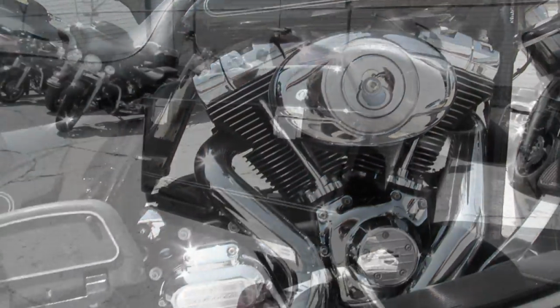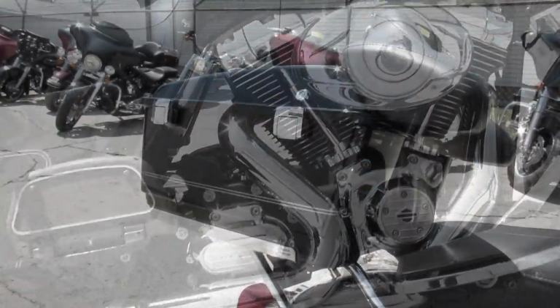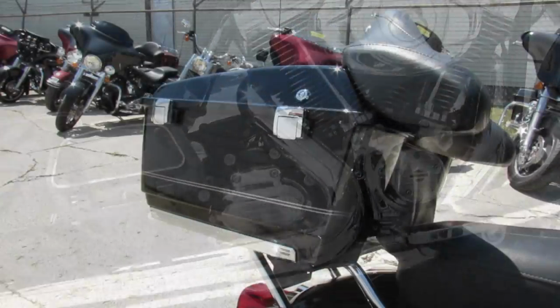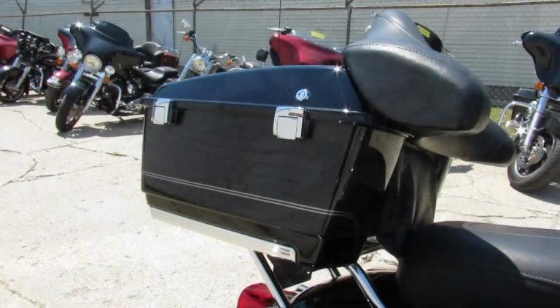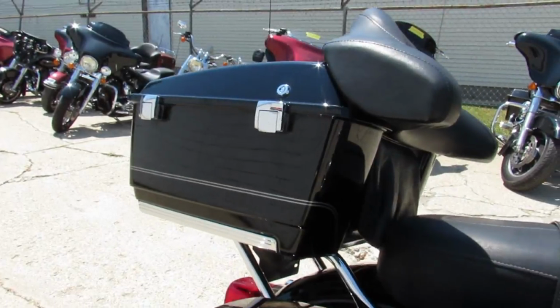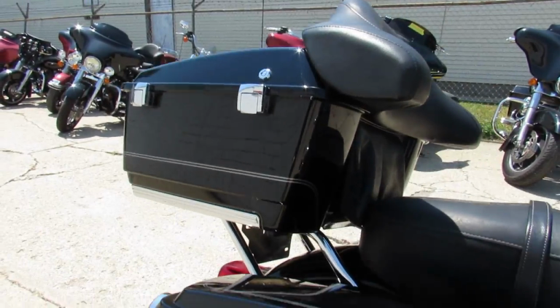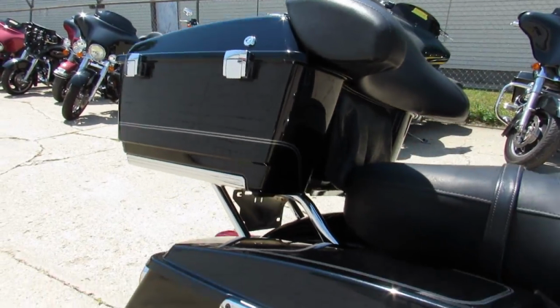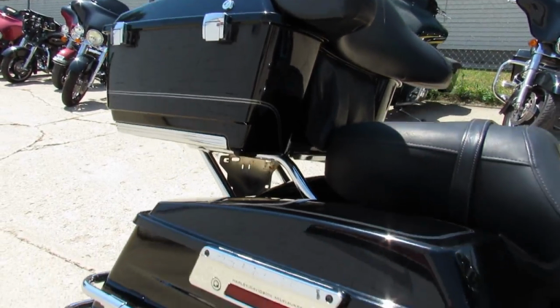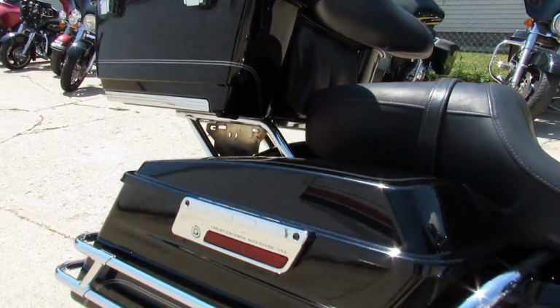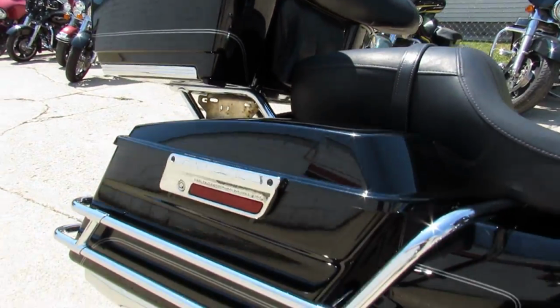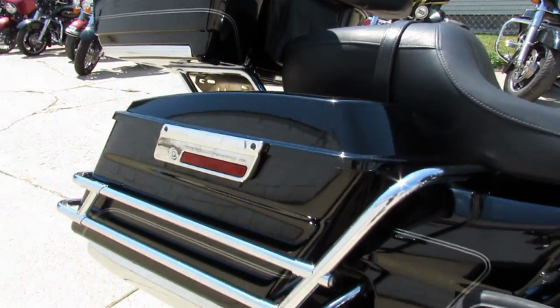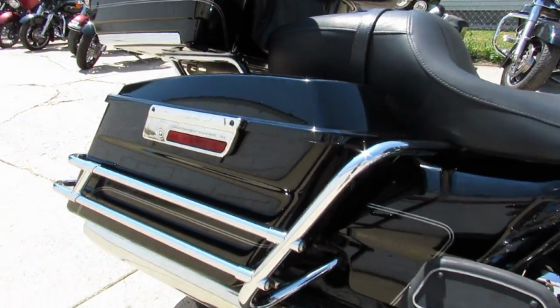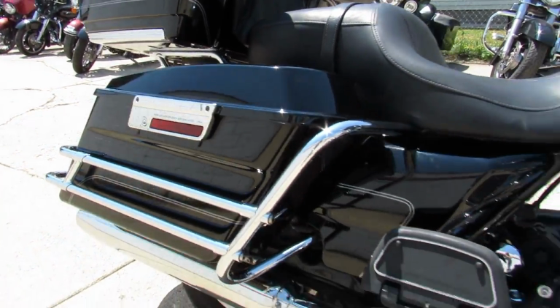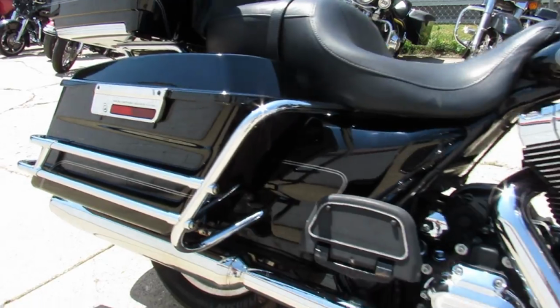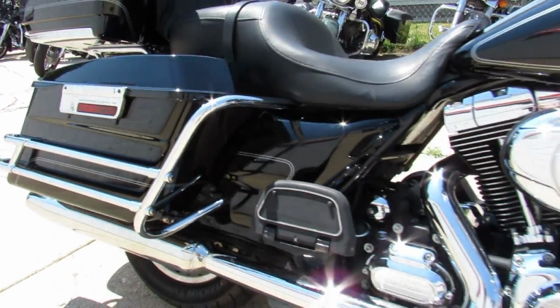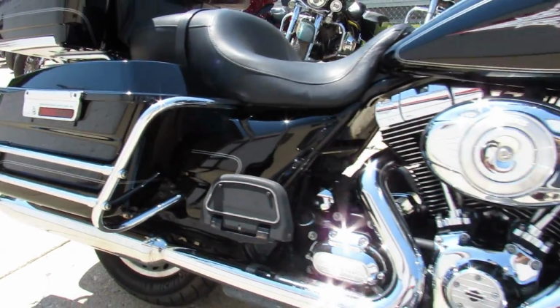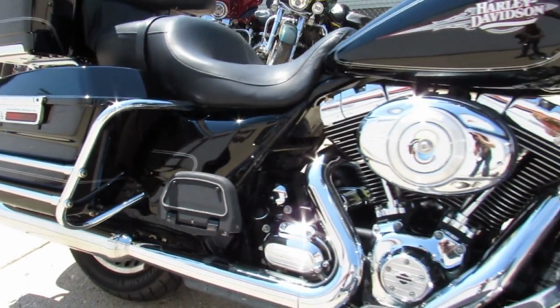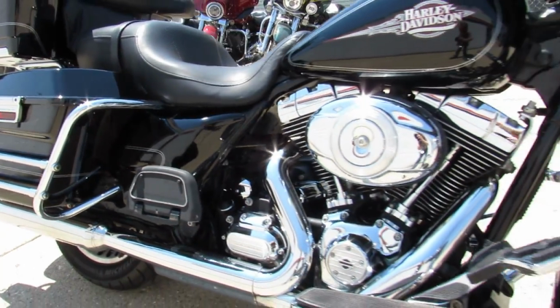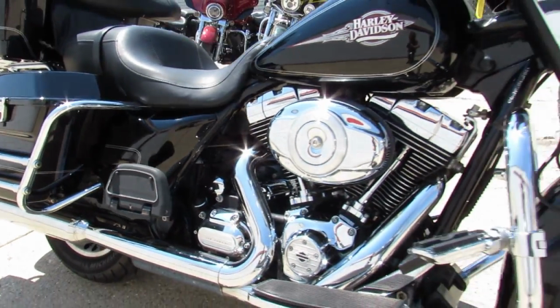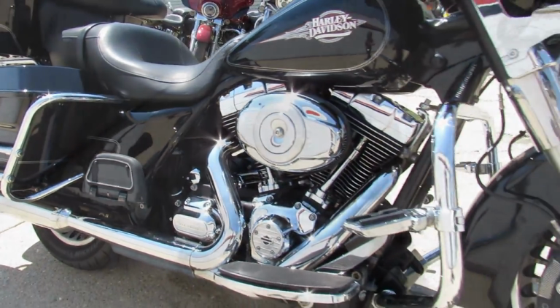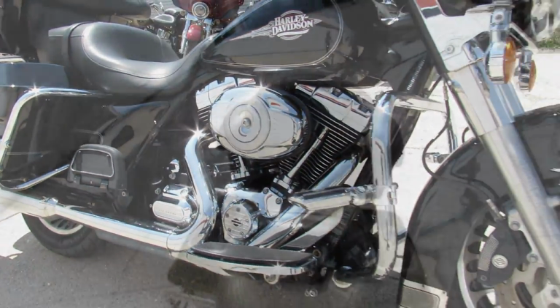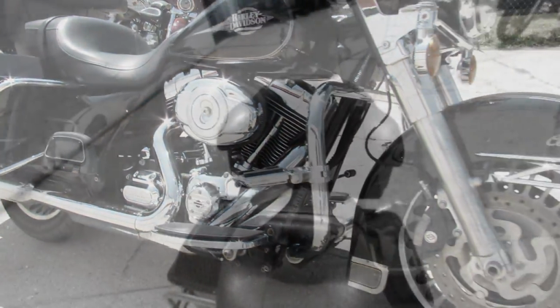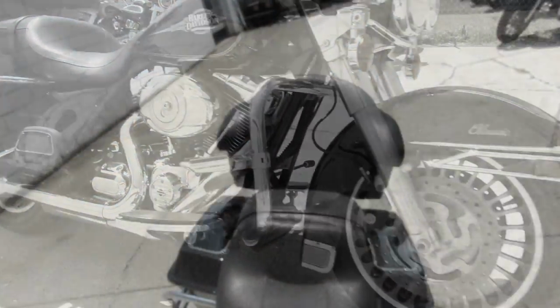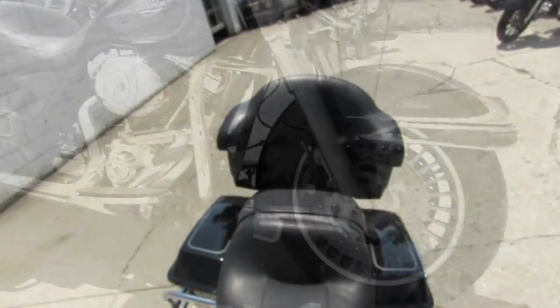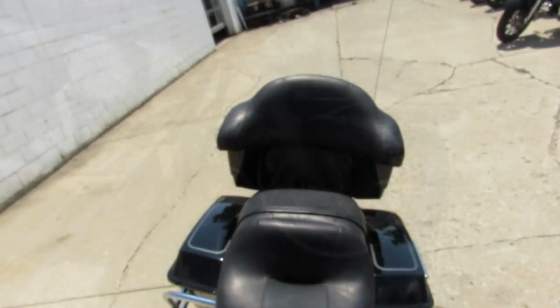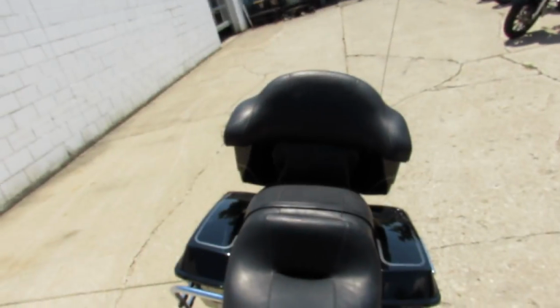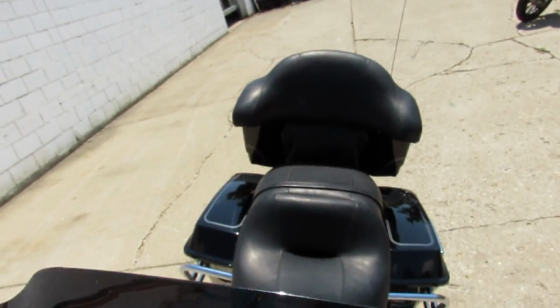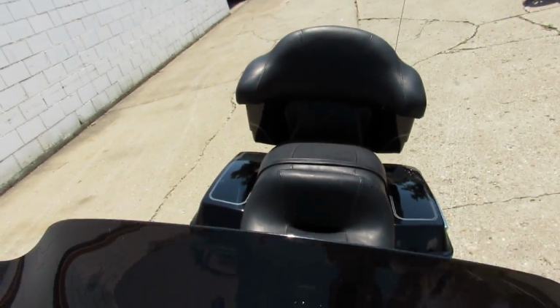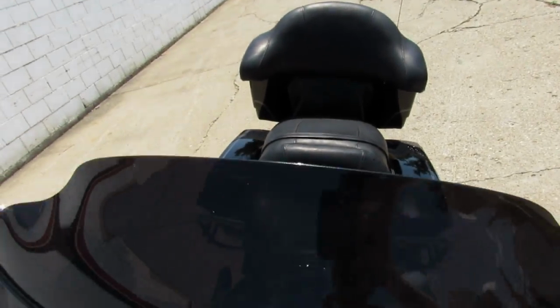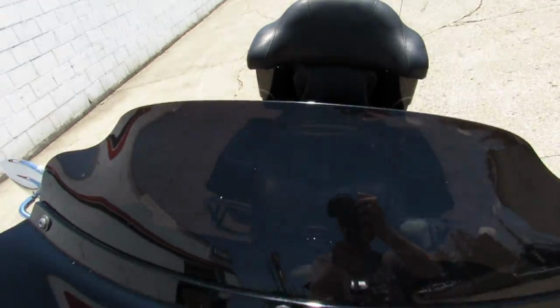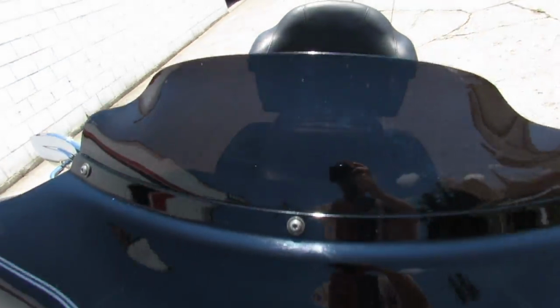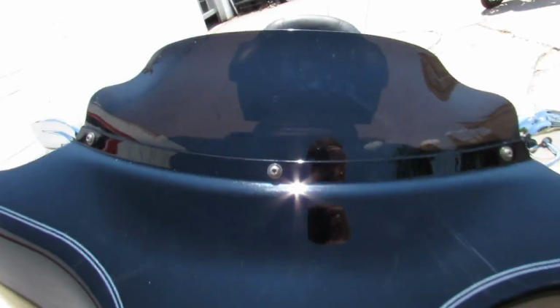It comes in vivid black, it's got tons of chrome, and it's all stock — no modifications. It's just been serviced at the dealership and is ready to hit the road. There's a warranty available, so you guys can buy with confidence.